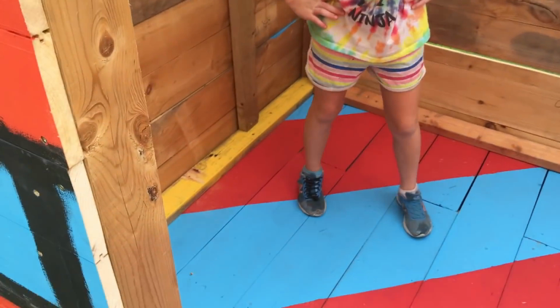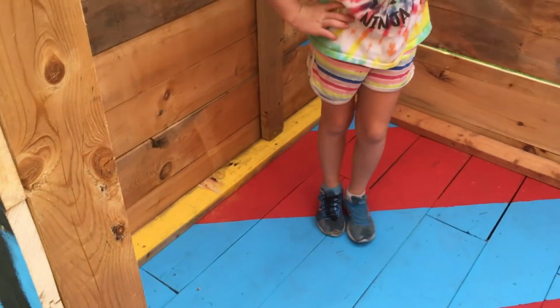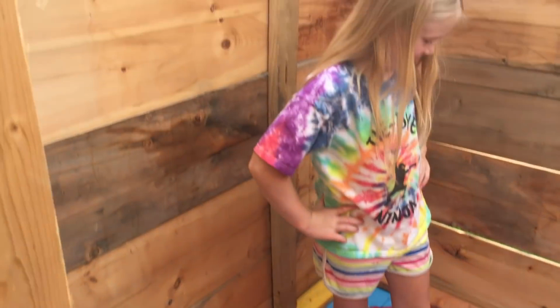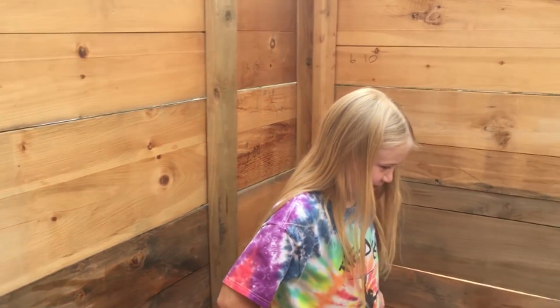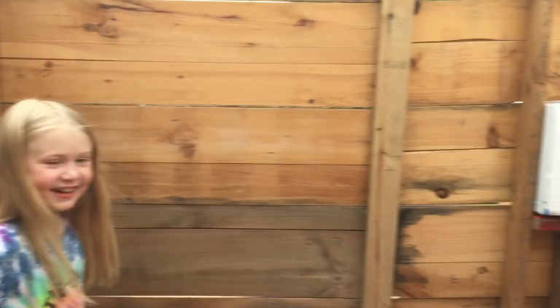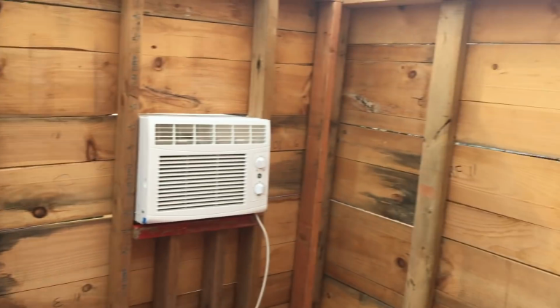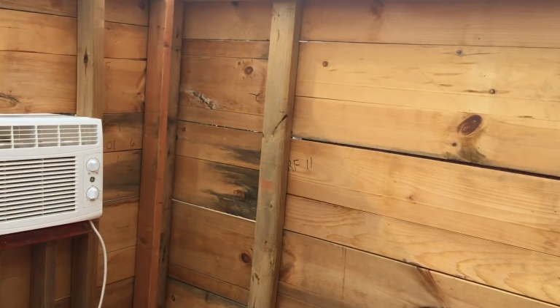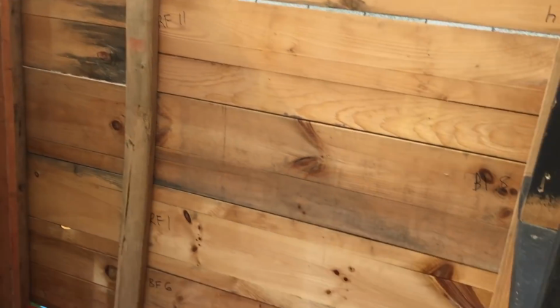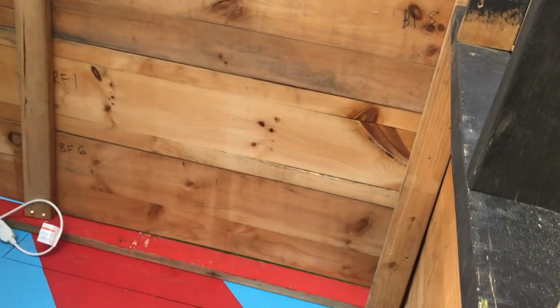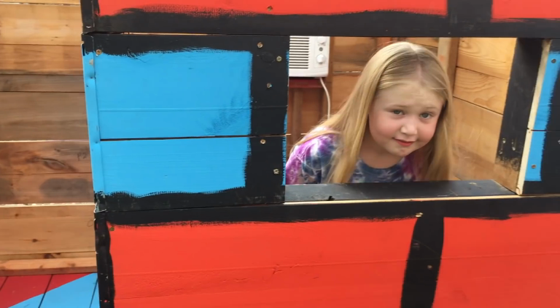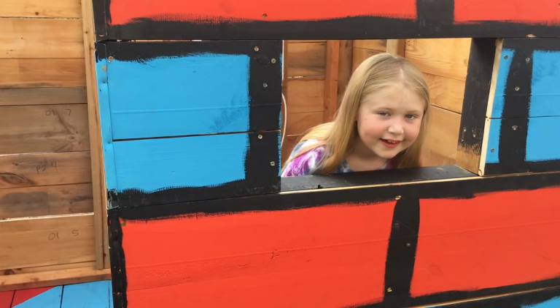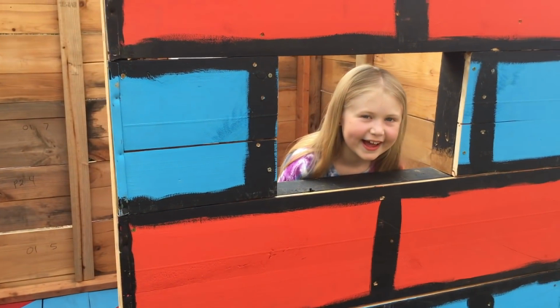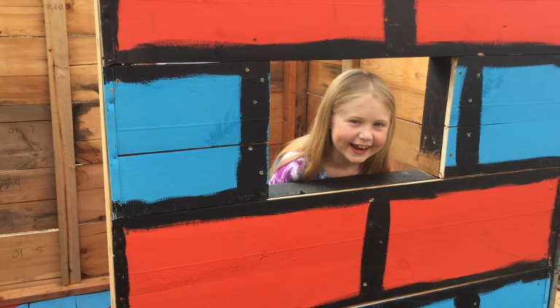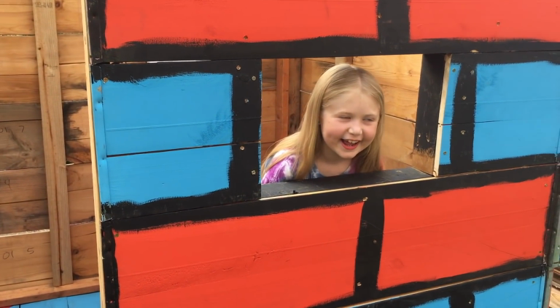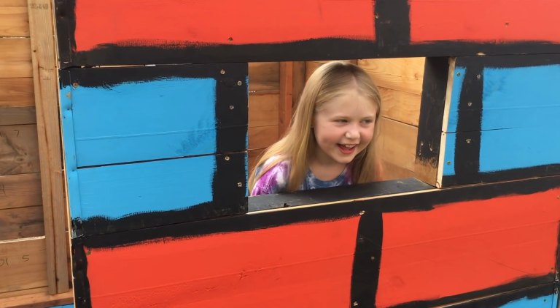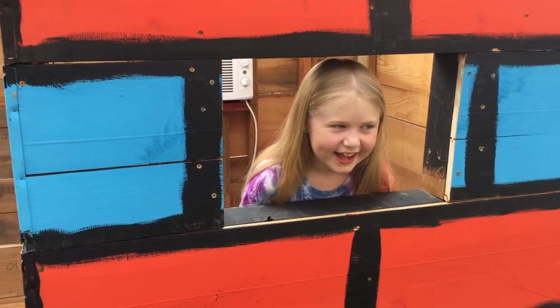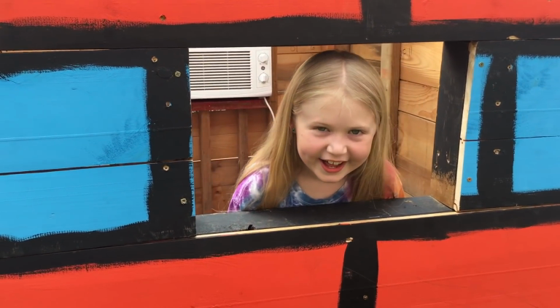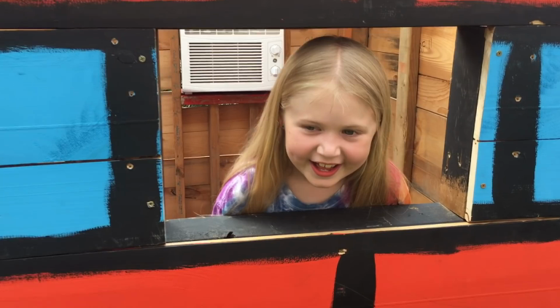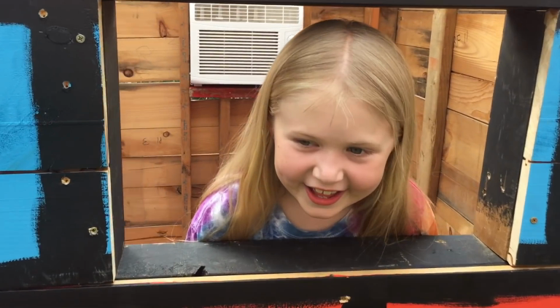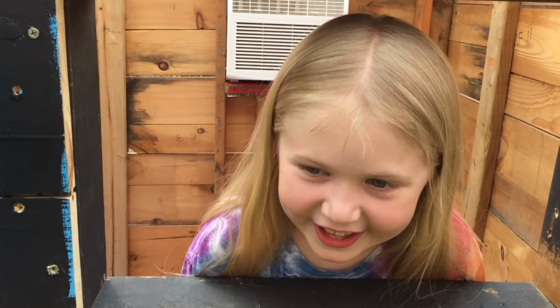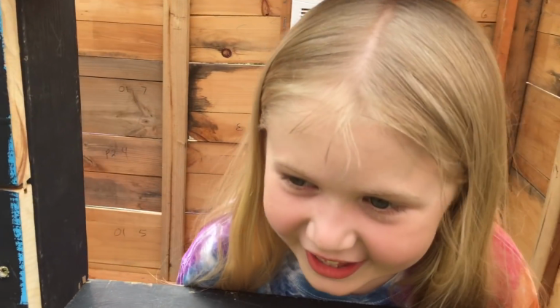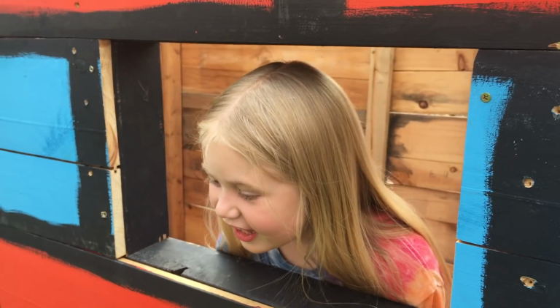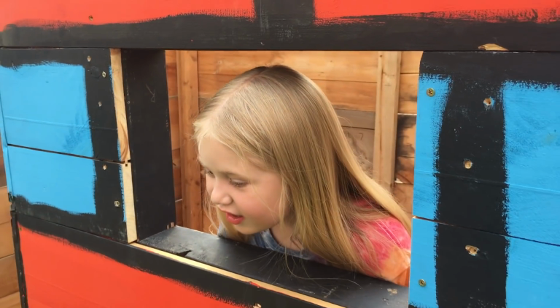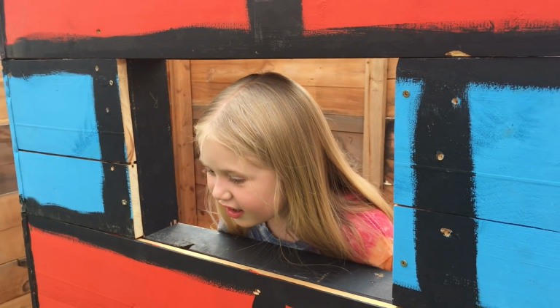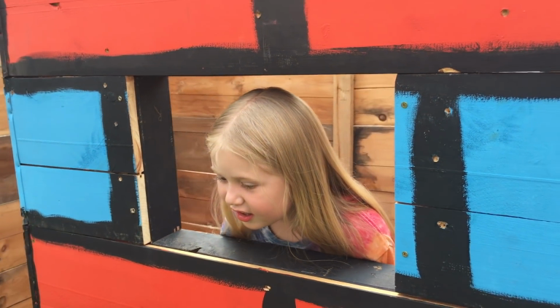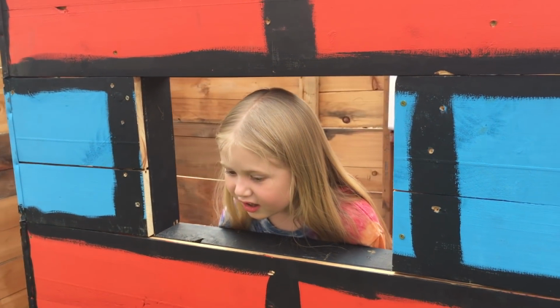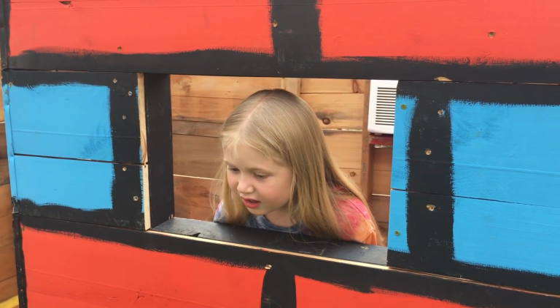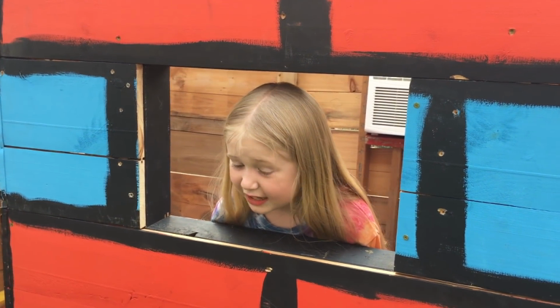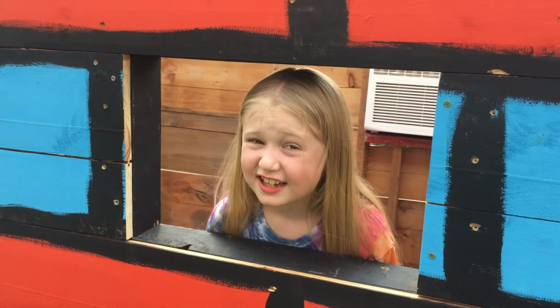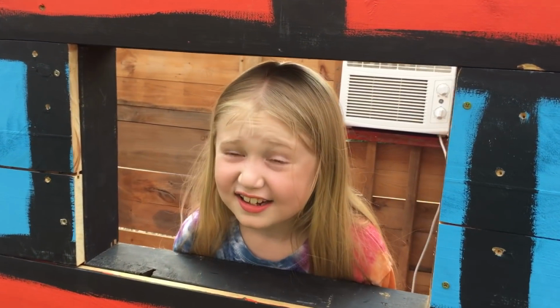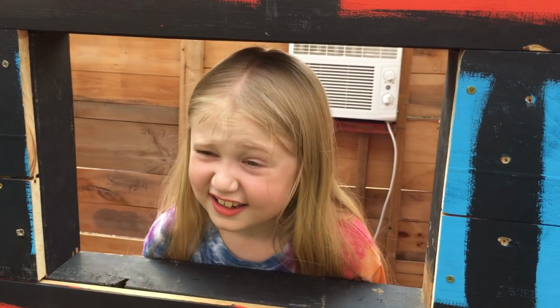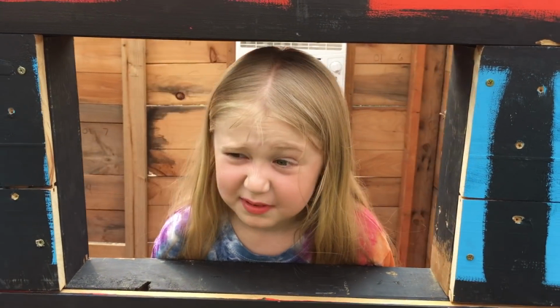That's the whole tour? Yeah, I'm done. We're going to figure out what we're going to do with this window — we got to put some glass in there or something. Plexiglass? That doesn't break.